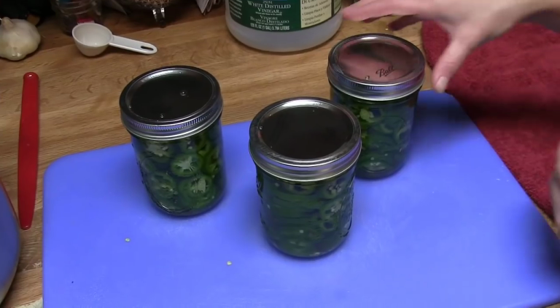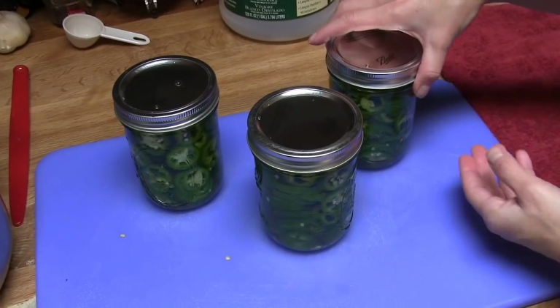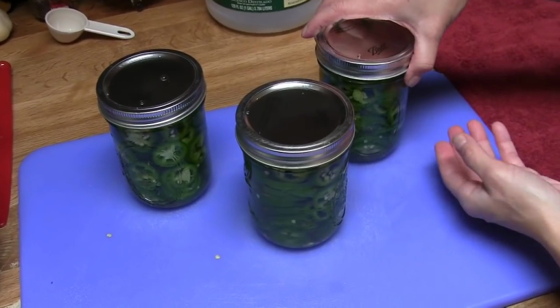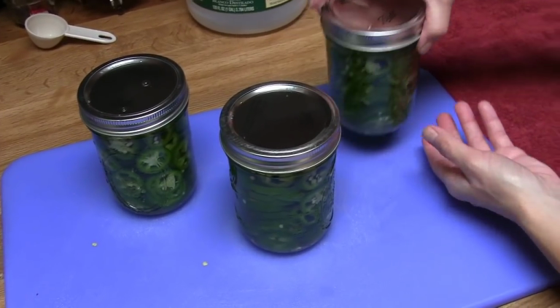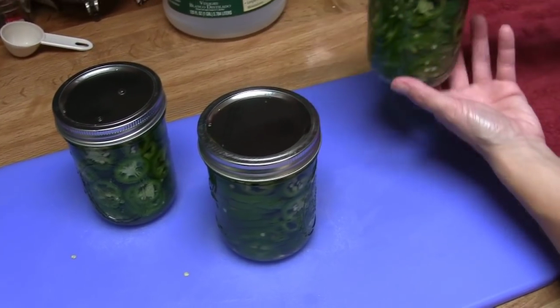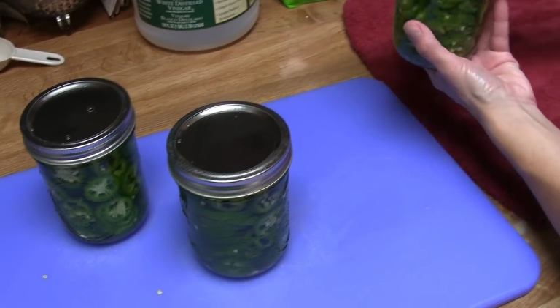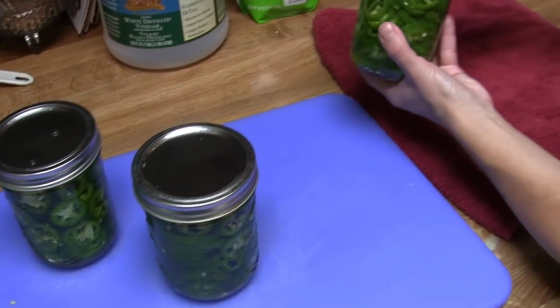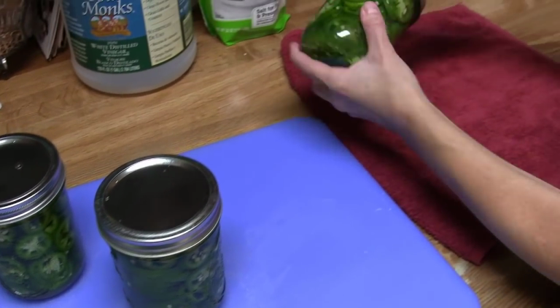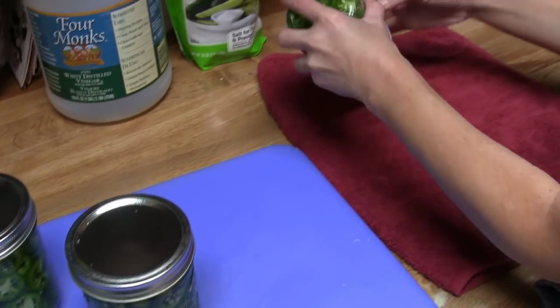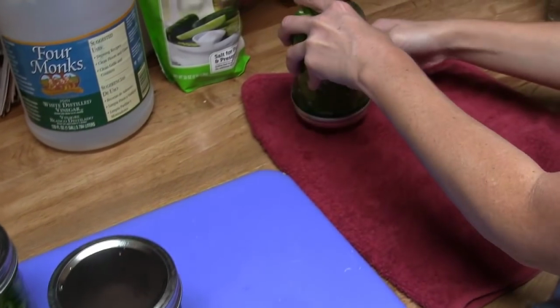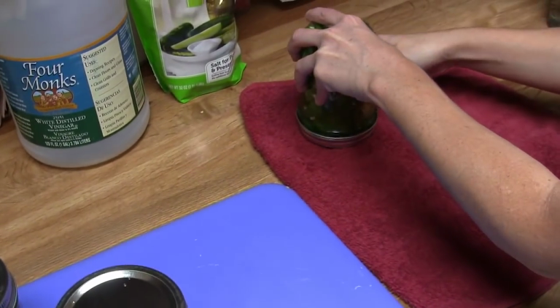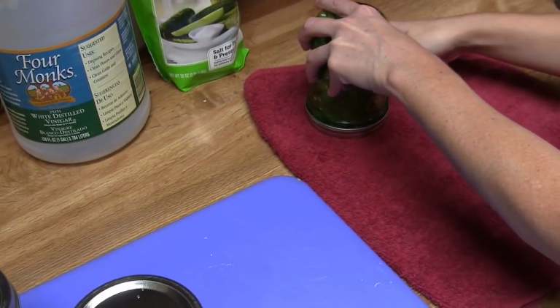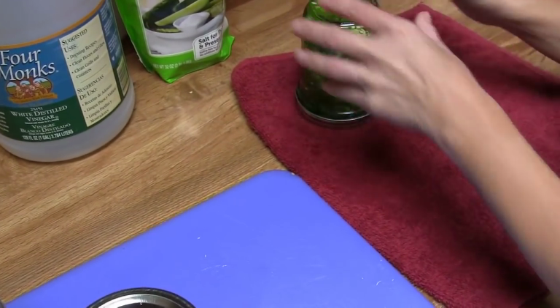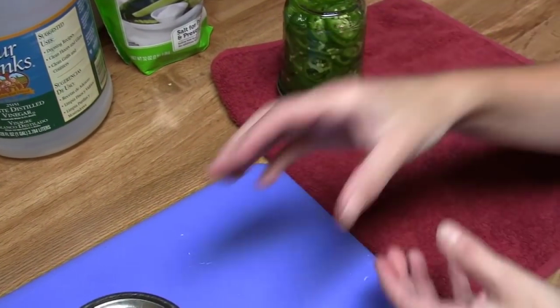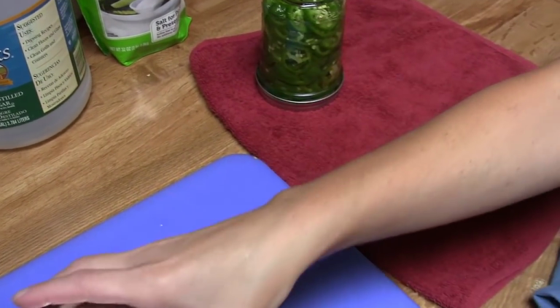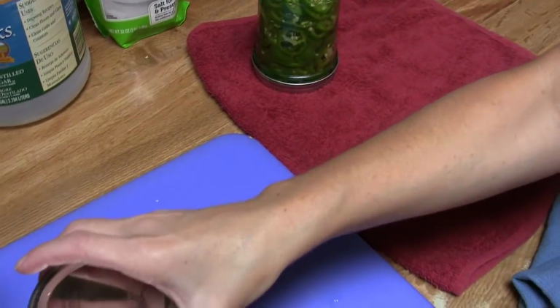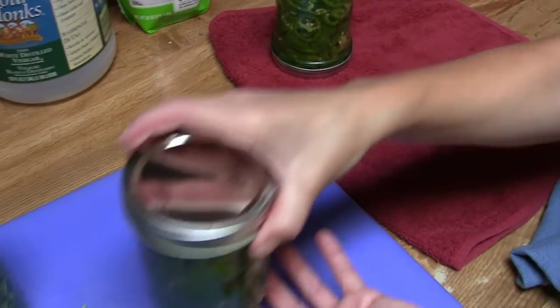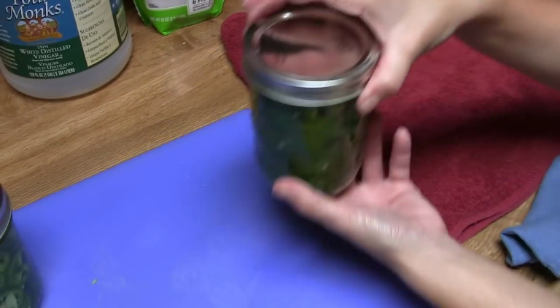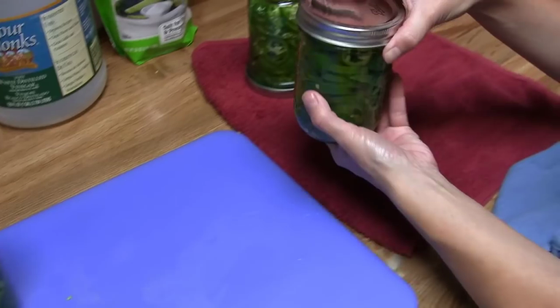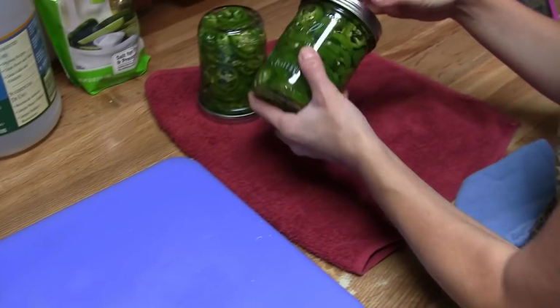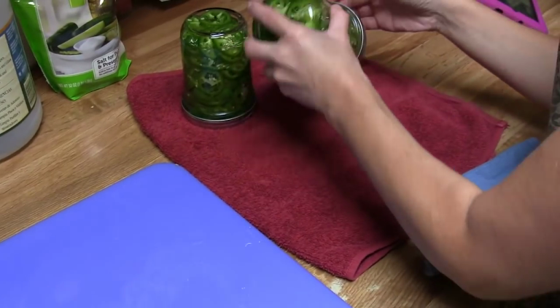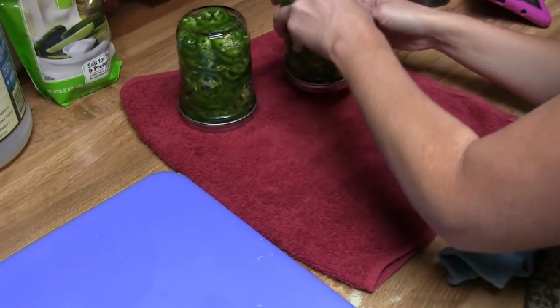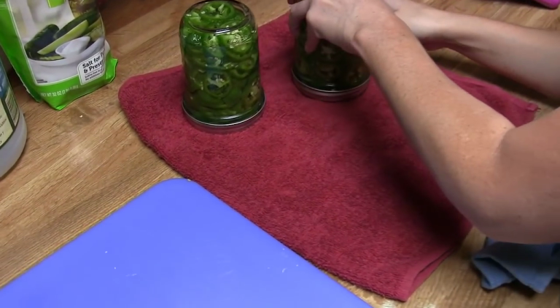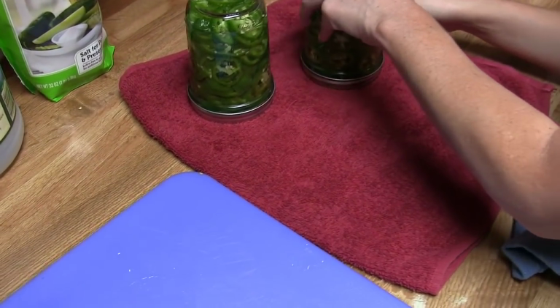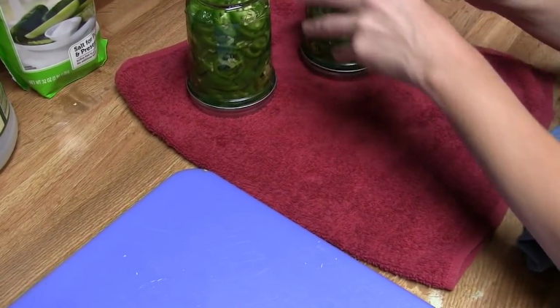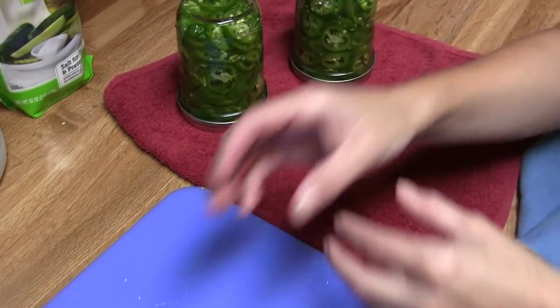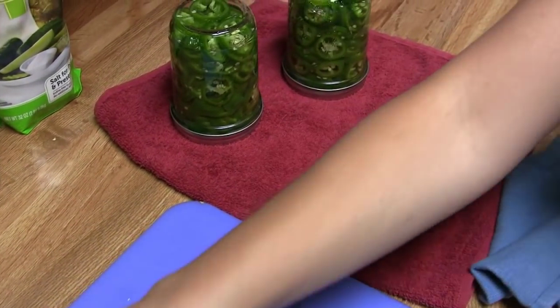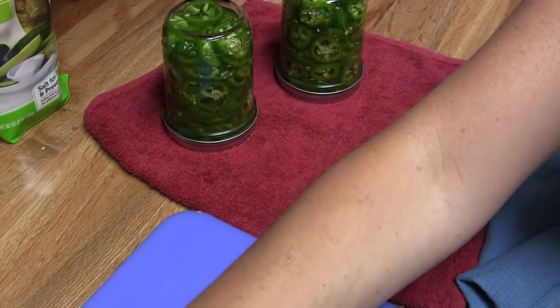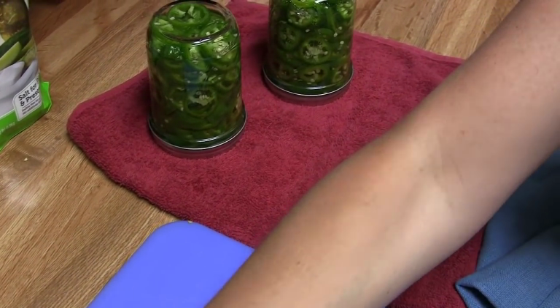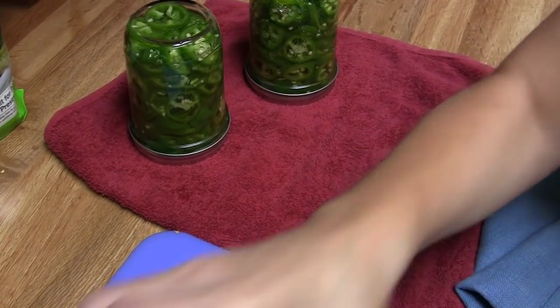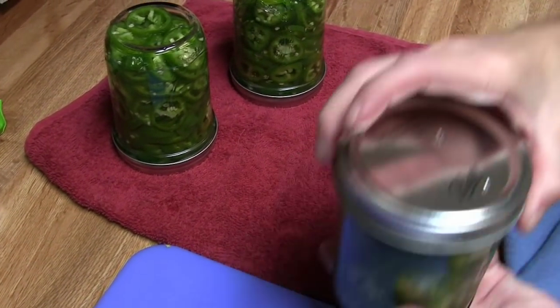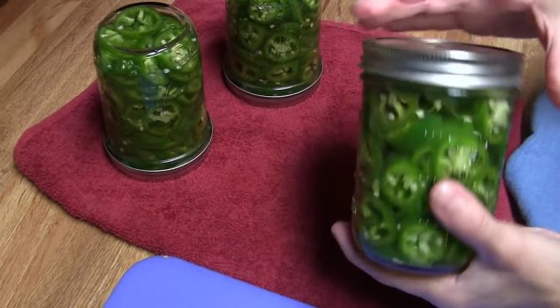Now this is the part that makes them crunchy. Don't put them in a hot water bath — just flip them over, and these will be the best tasting, crunchiest peppers you ever can.